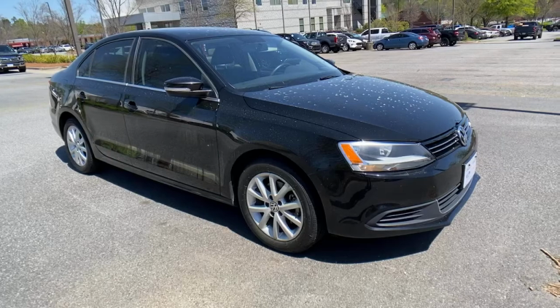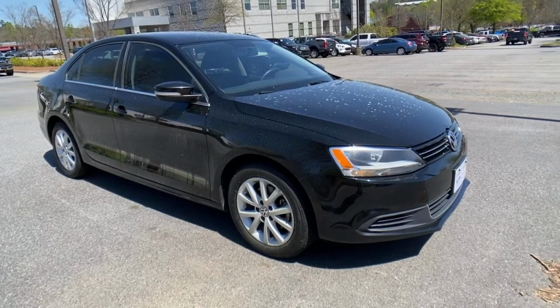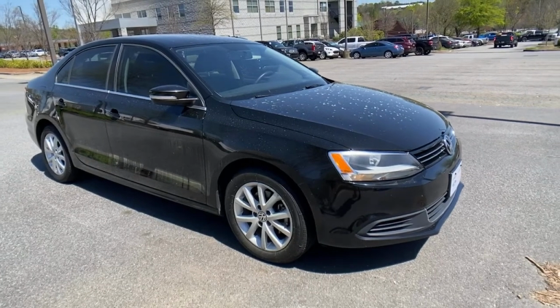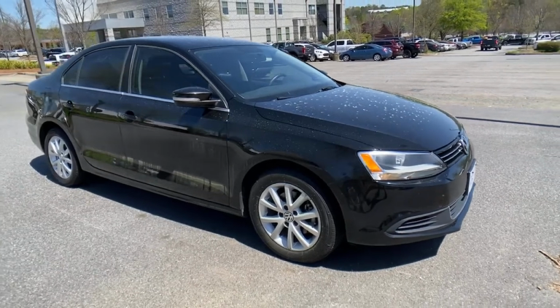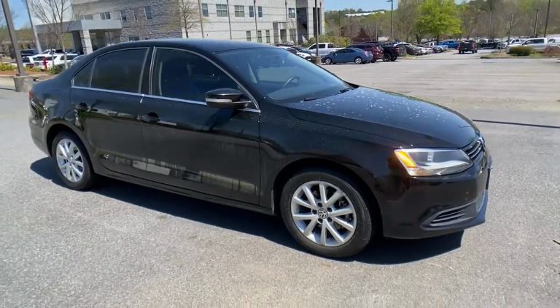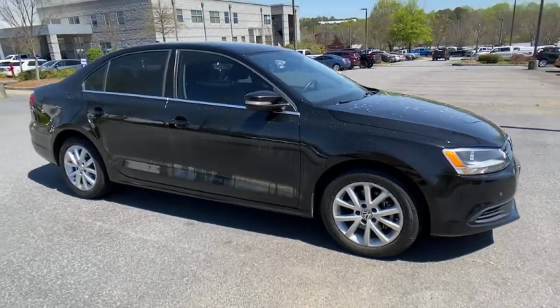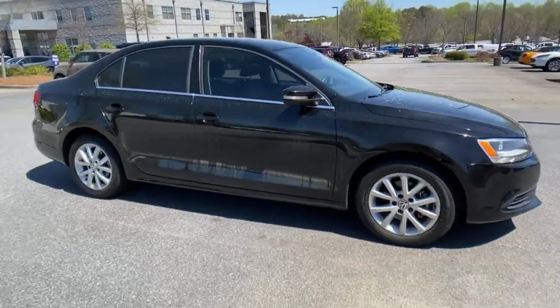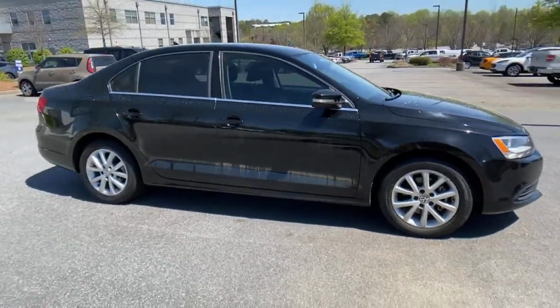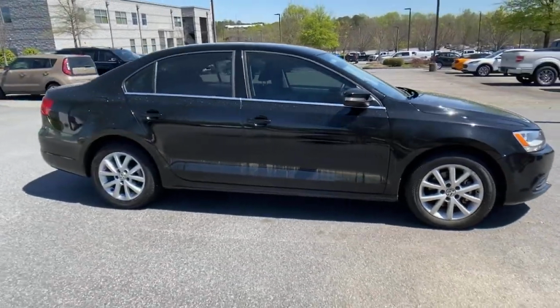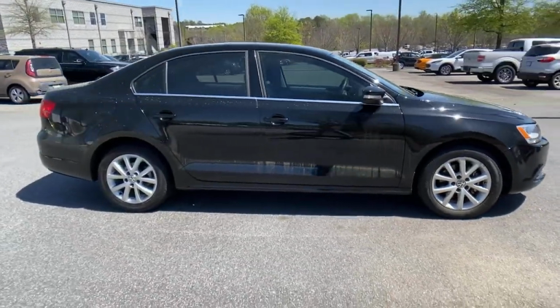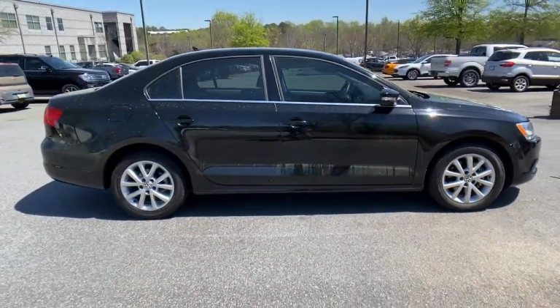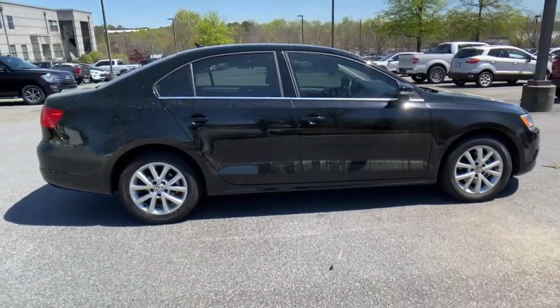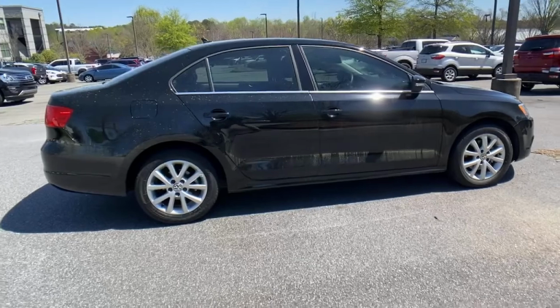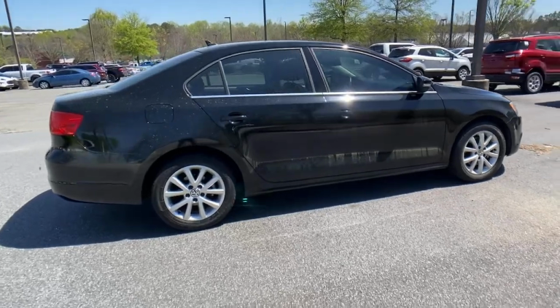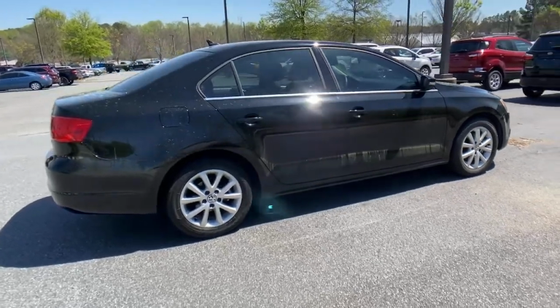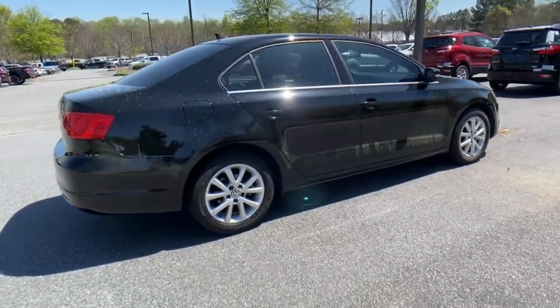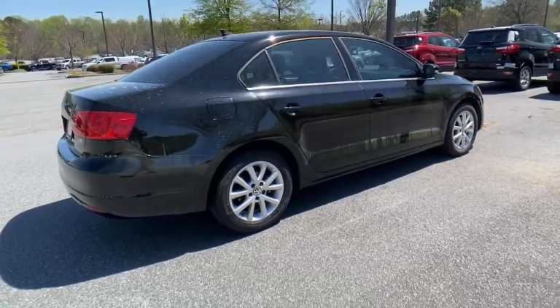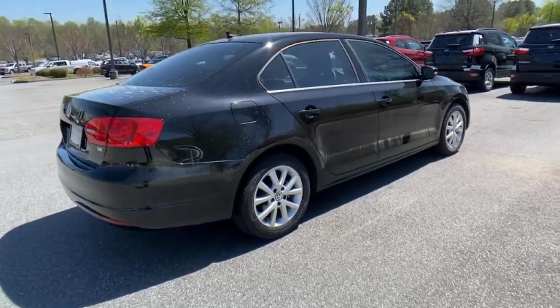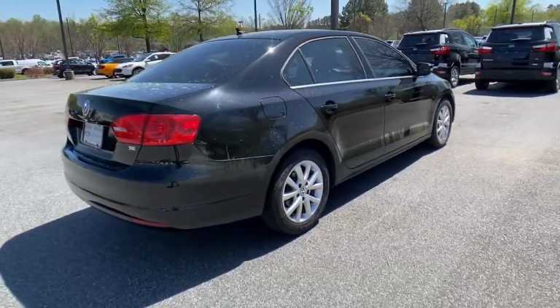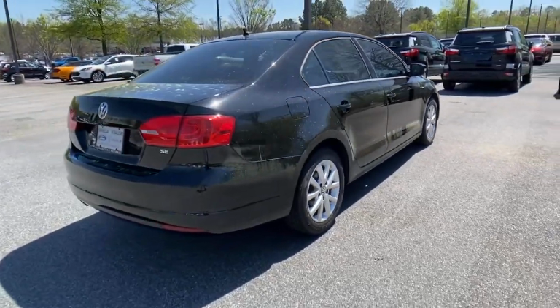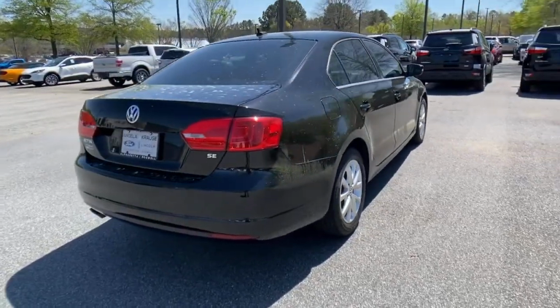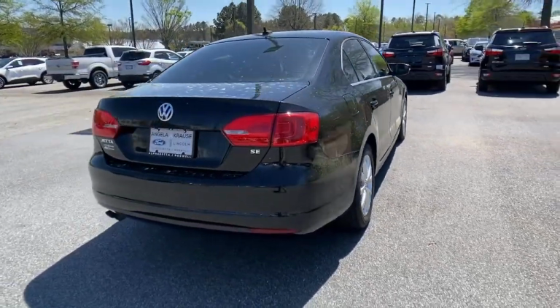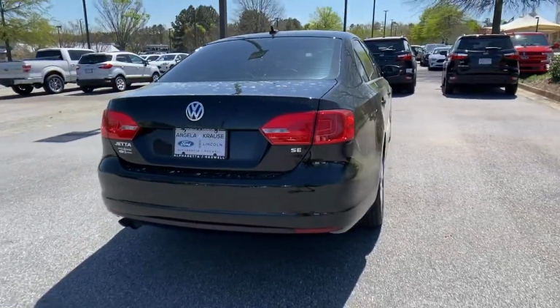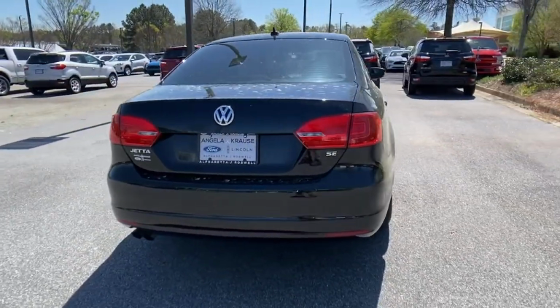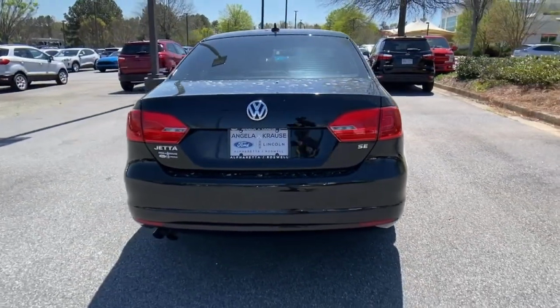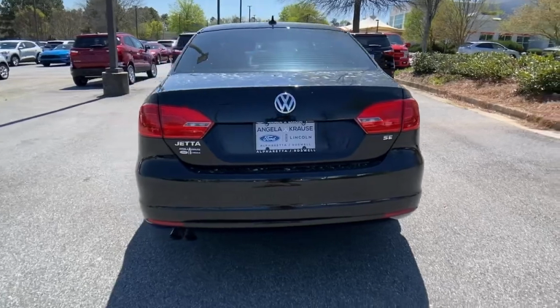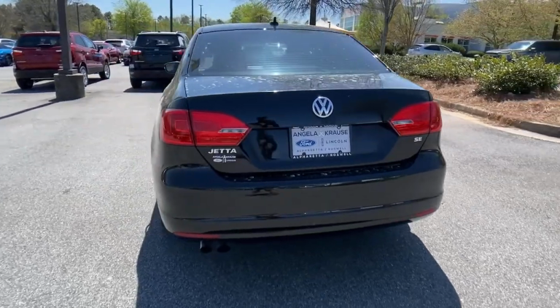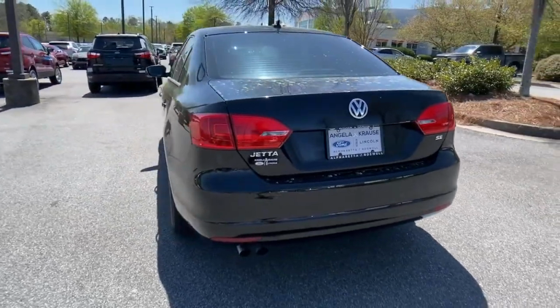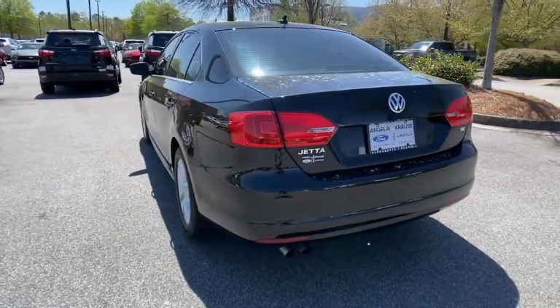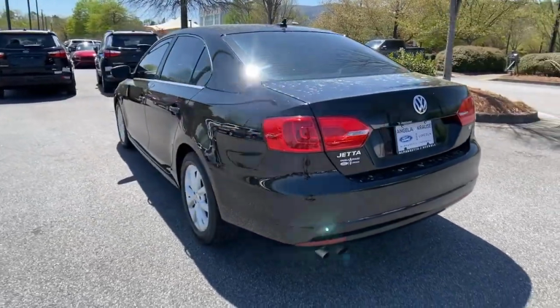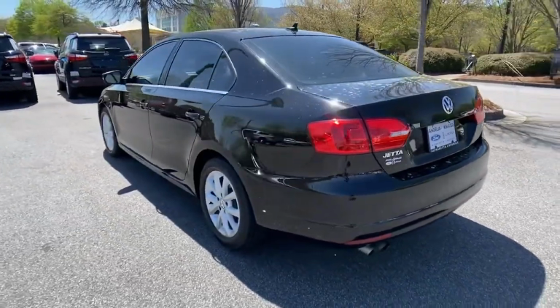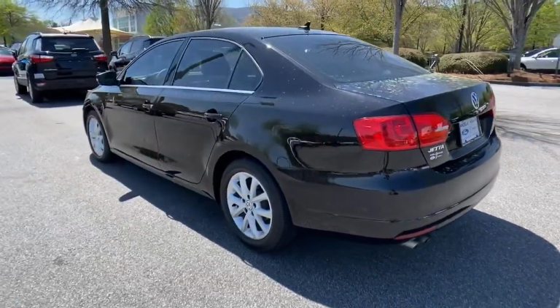Hop into the 2014 Volkswagen Jetta. This vehicle still has fewer than 70,000 miles on the clock, so it won't last long. Make your daily drive the best it can be in this sleek, modern Jetta.